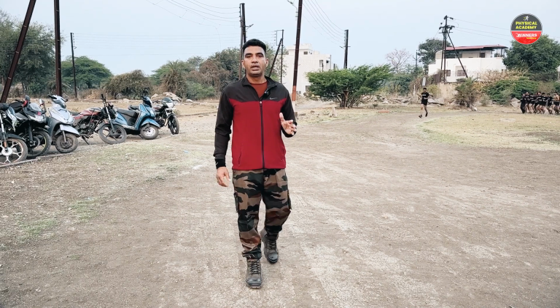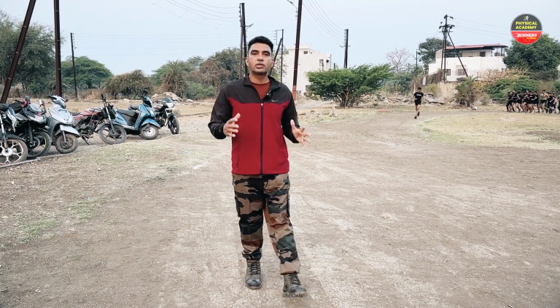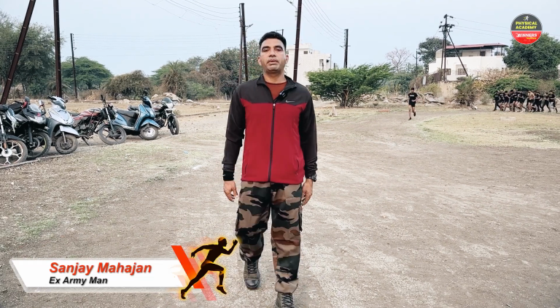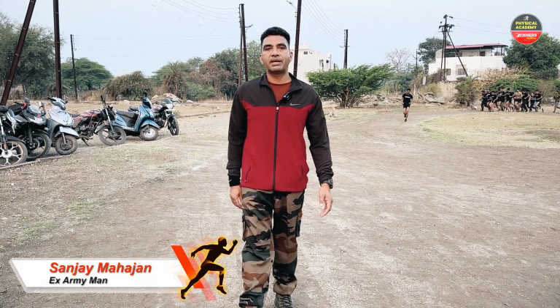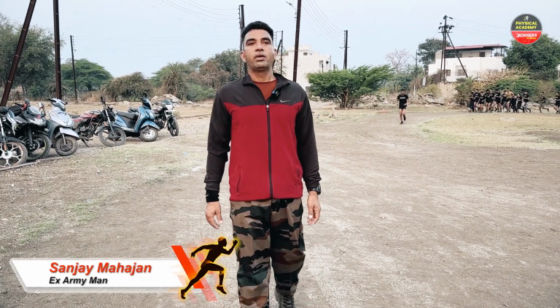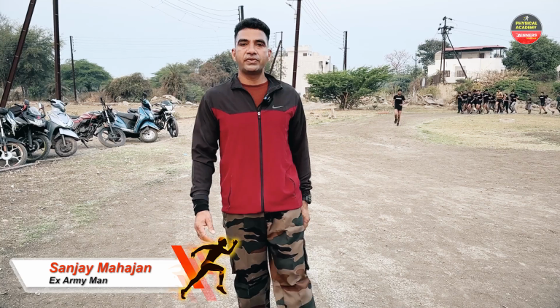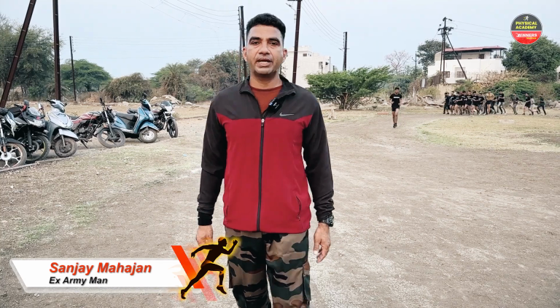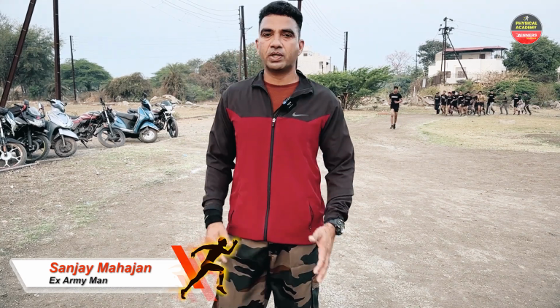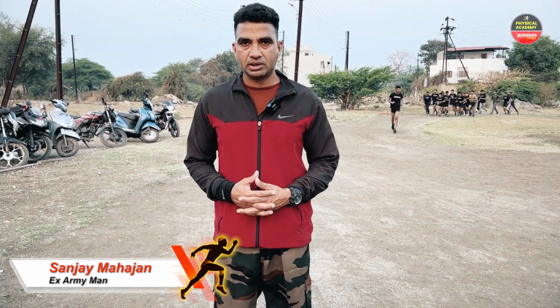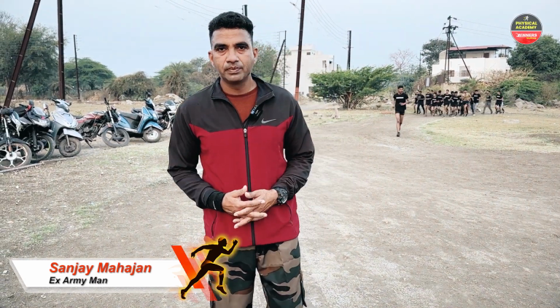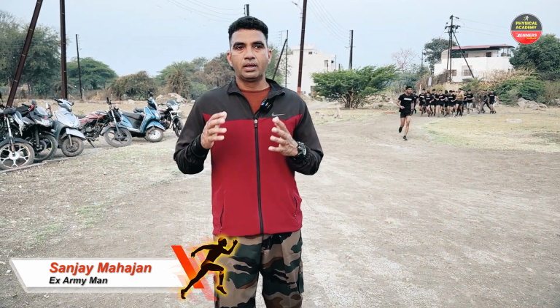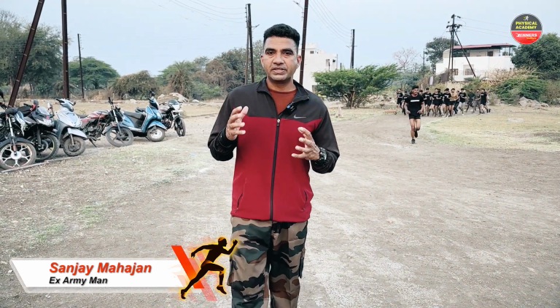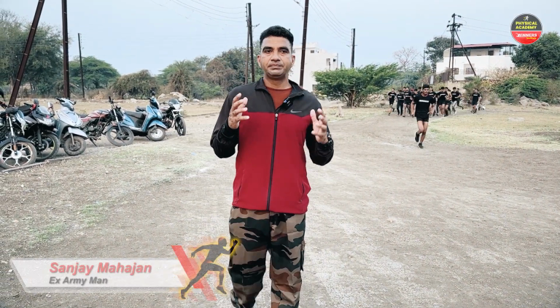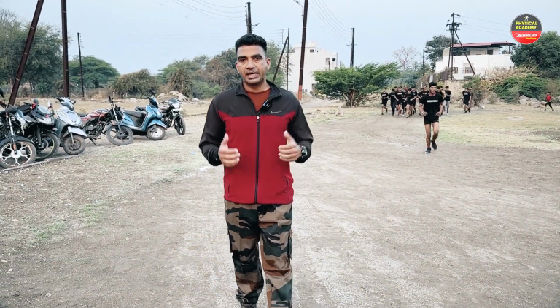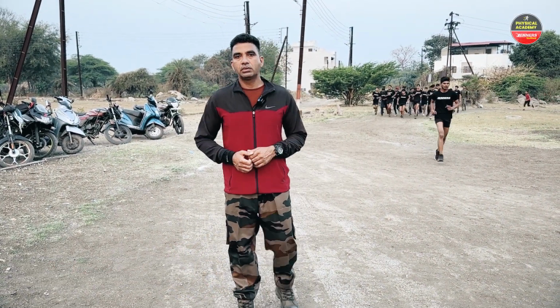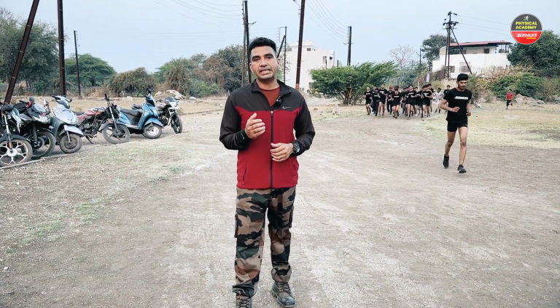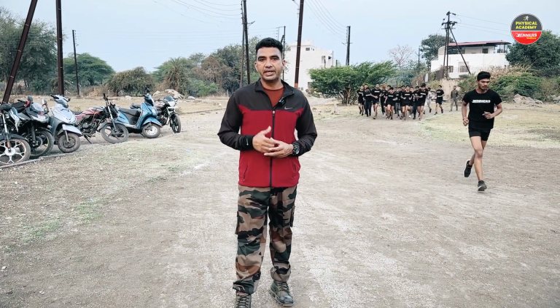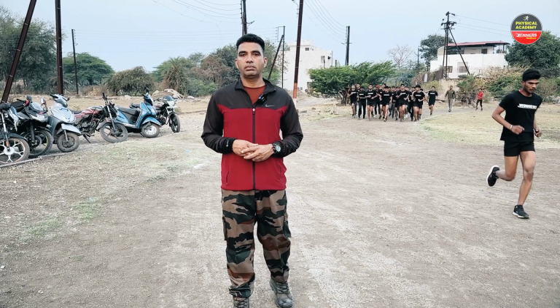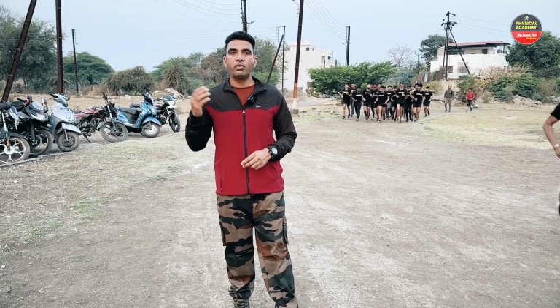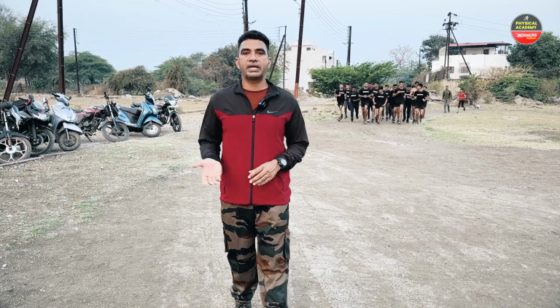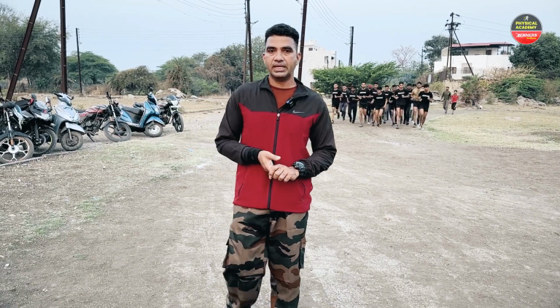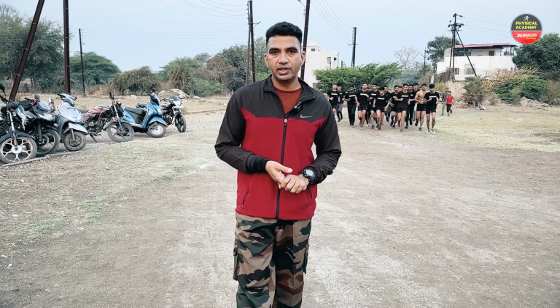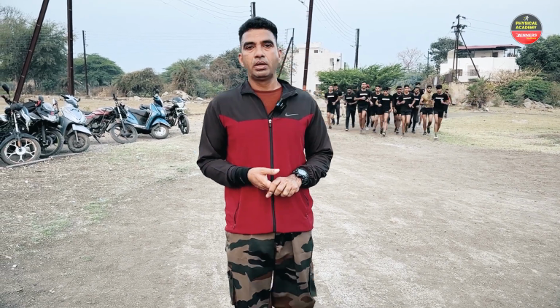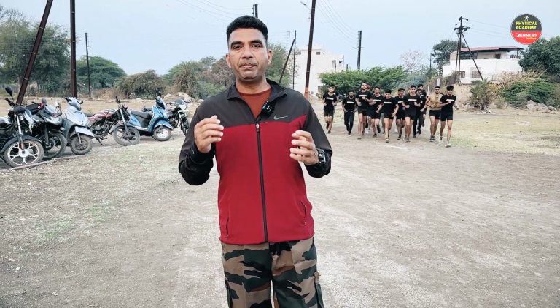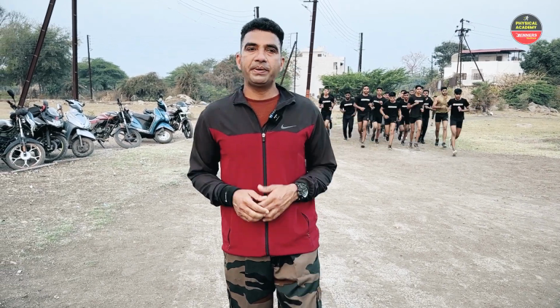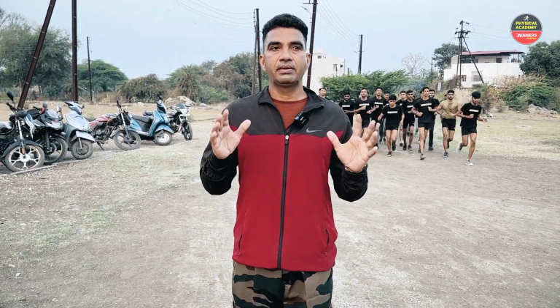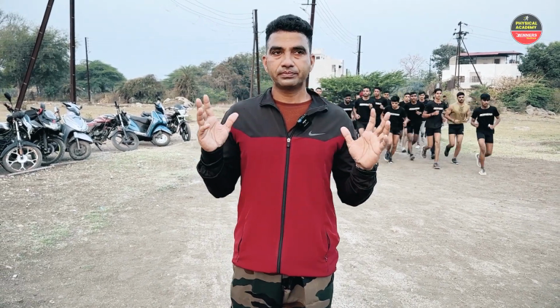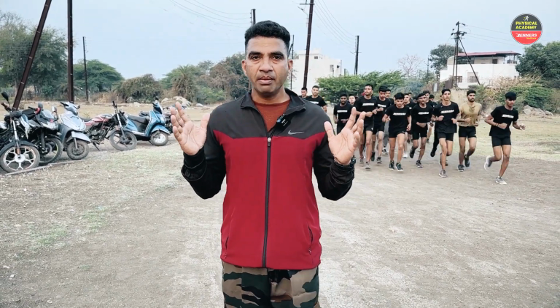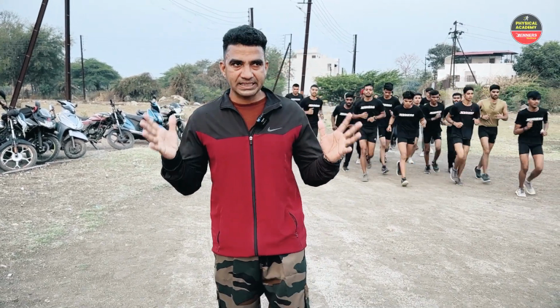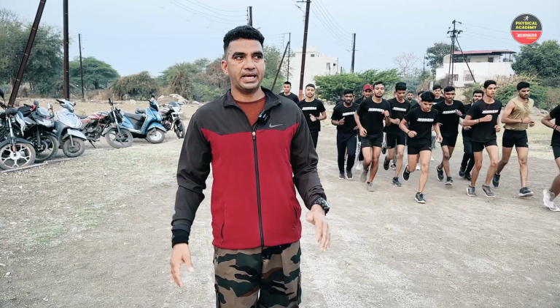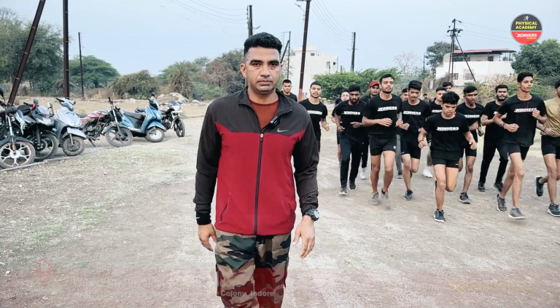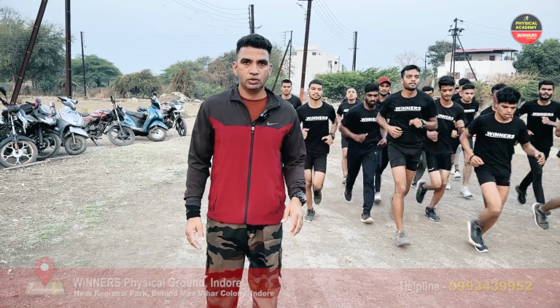Hello friends, I am Sanjay Mahajan, I welcome you to the Winners Physical Academy. I am a physical trainer and a certified grader.